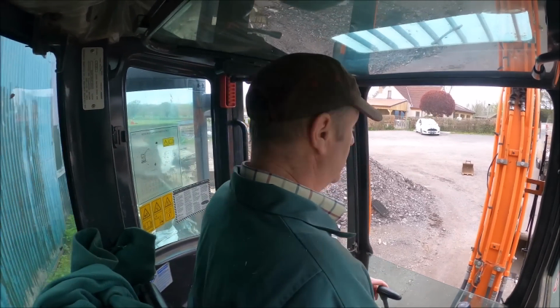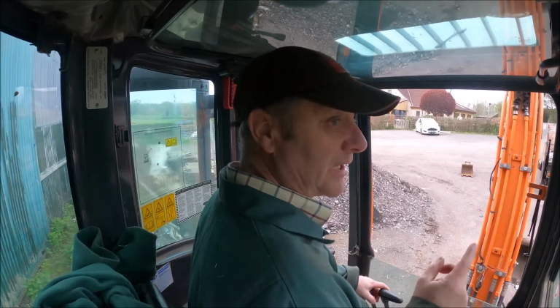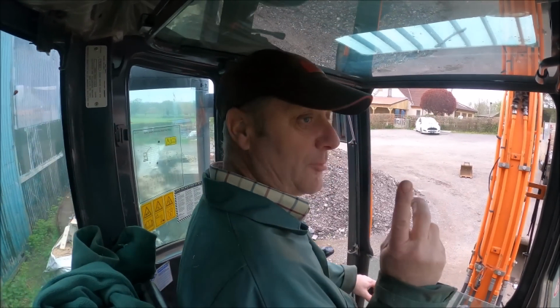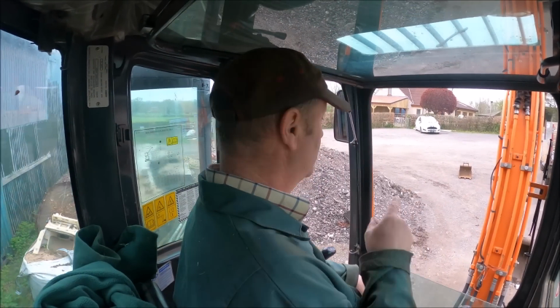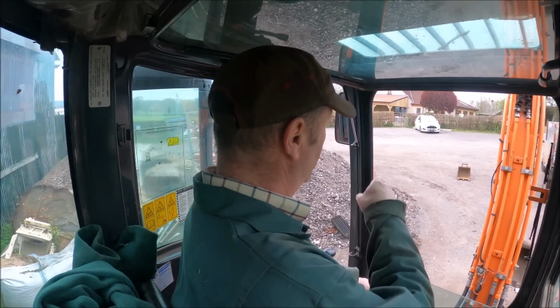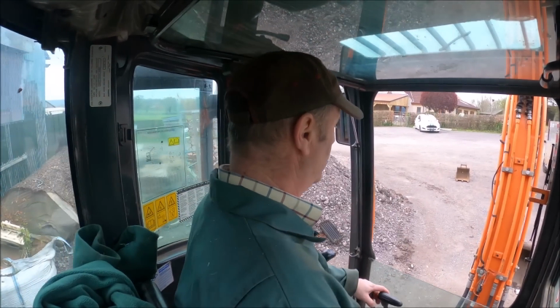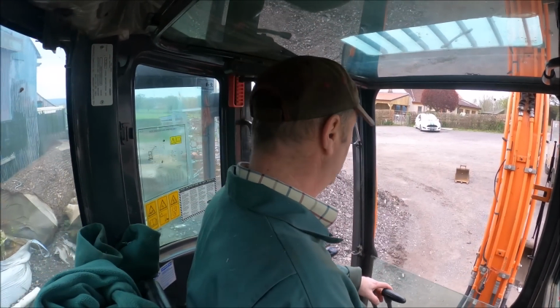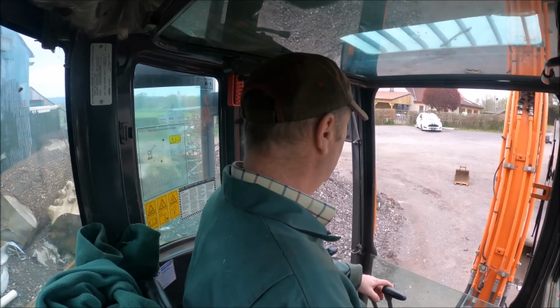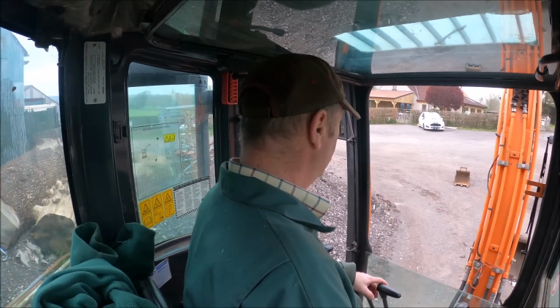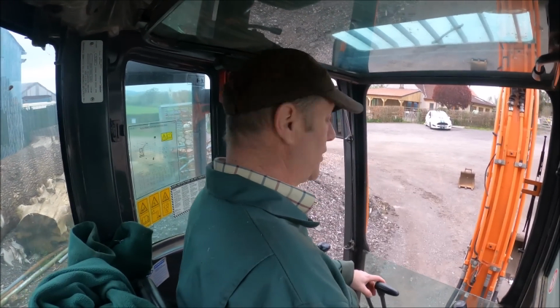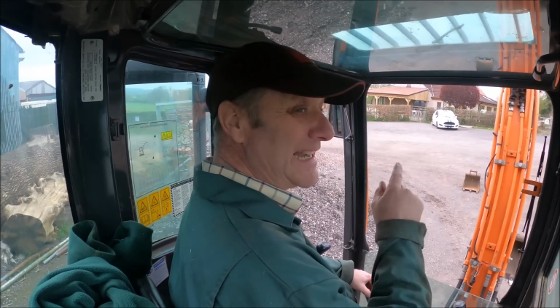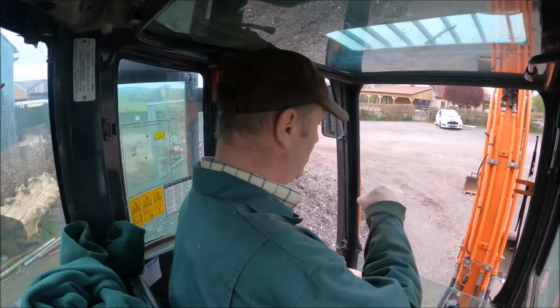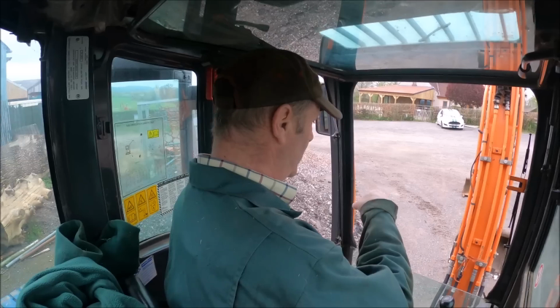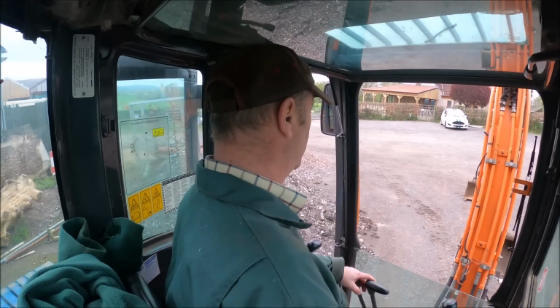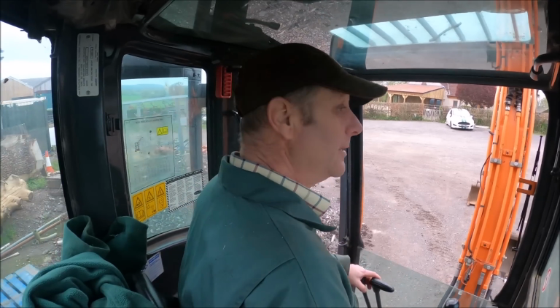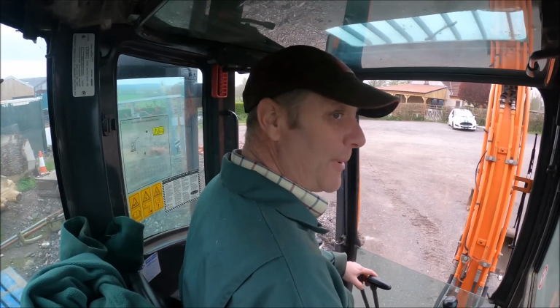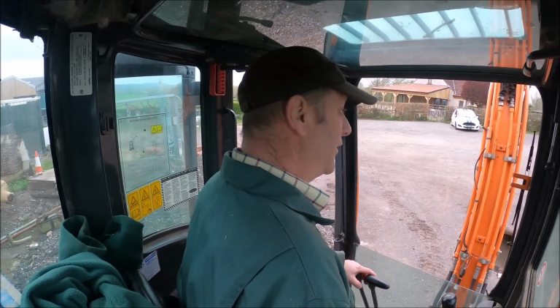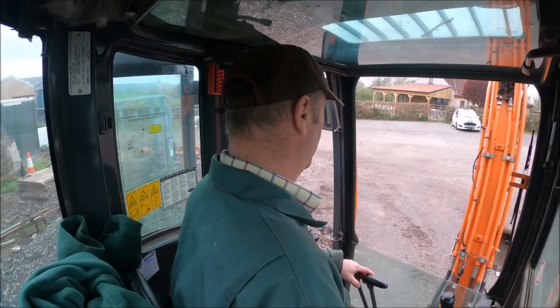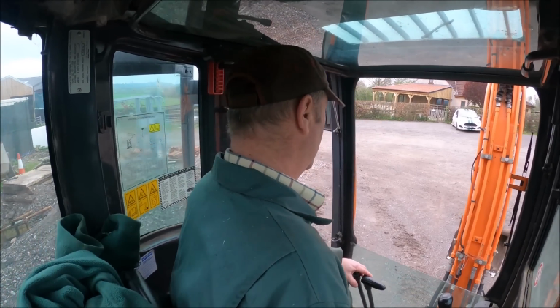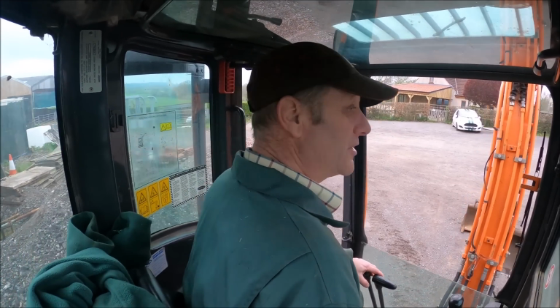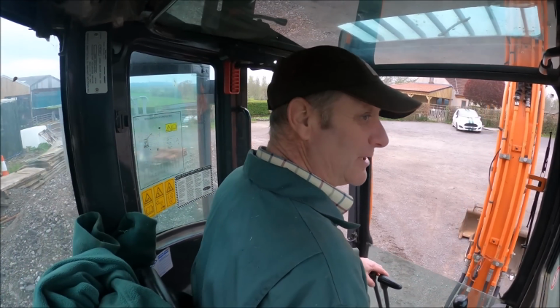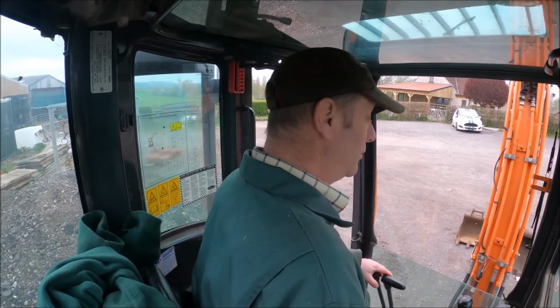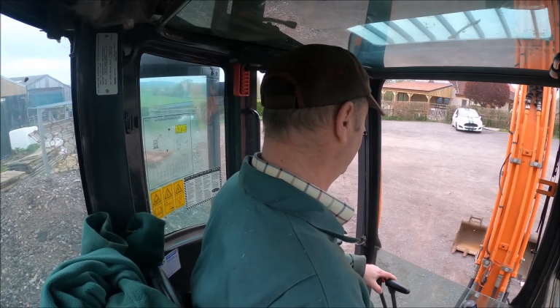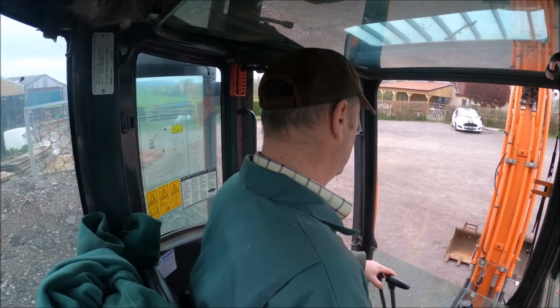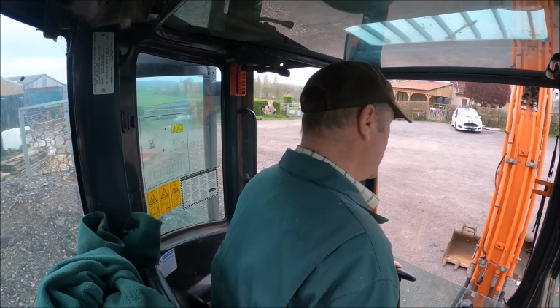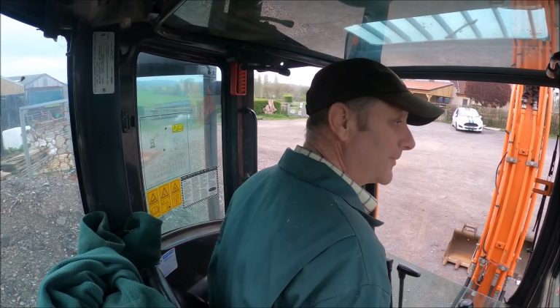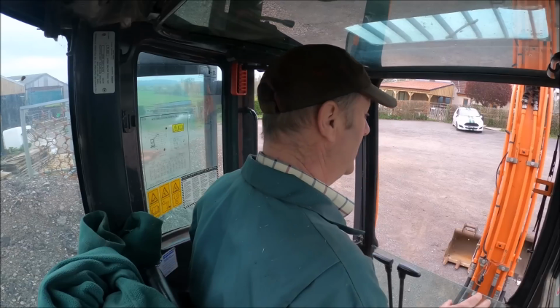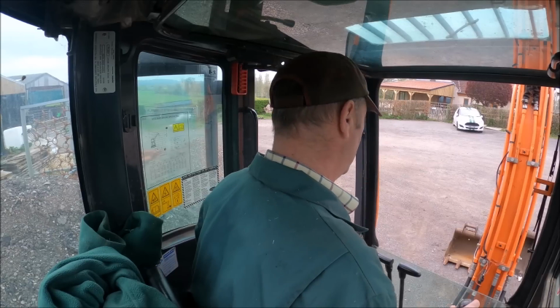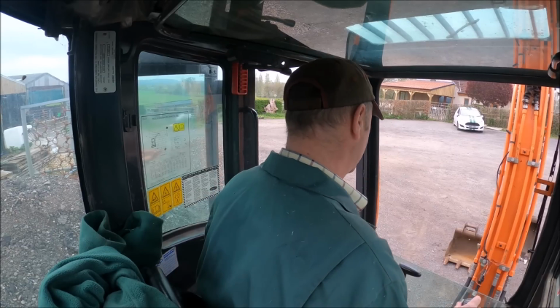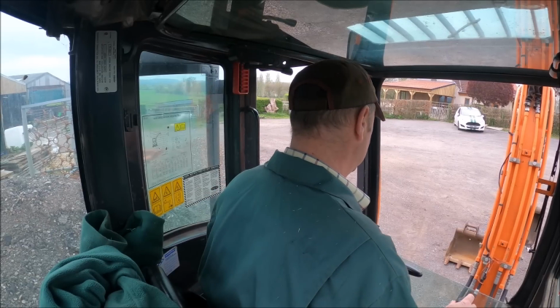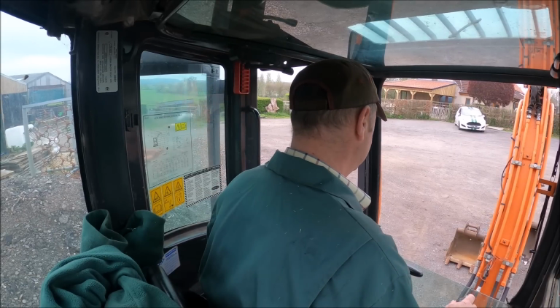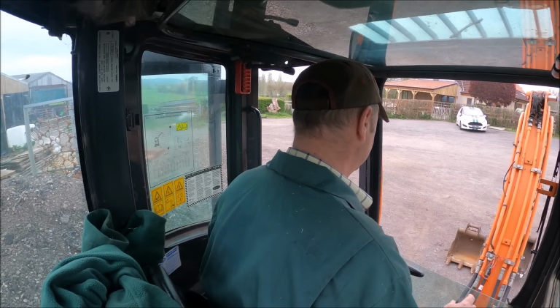So we're going to take two buckets — we'll take that one as well. It's only a little bit smaller than this one, but it's got better teeth. And if I've got to dig about in rubble, it might be a bit more useful.